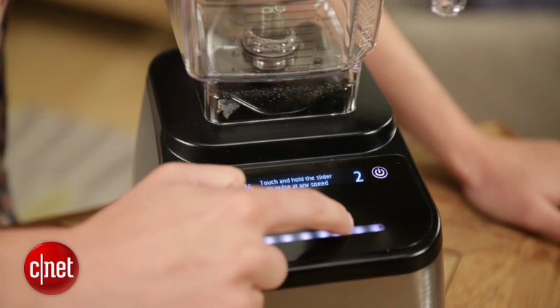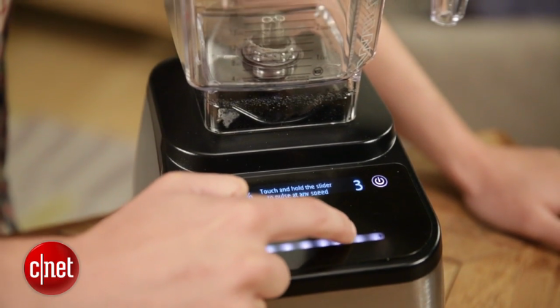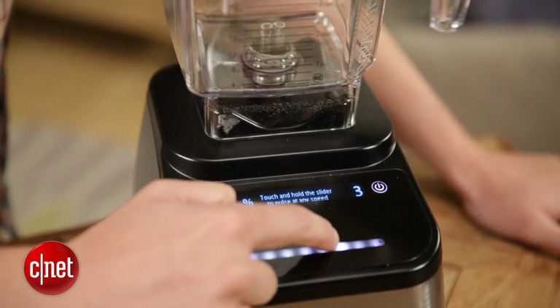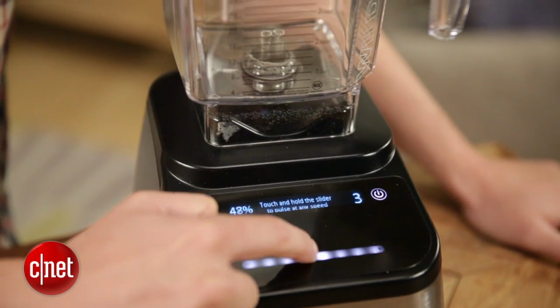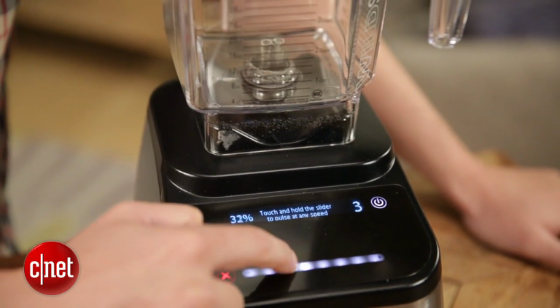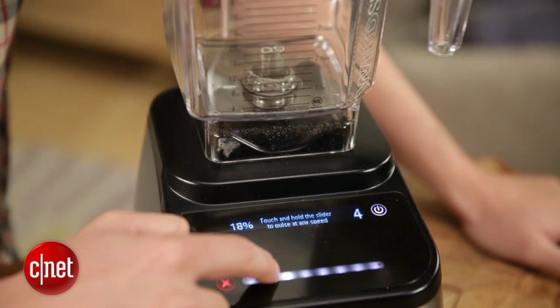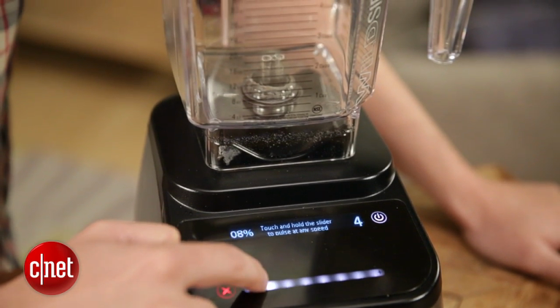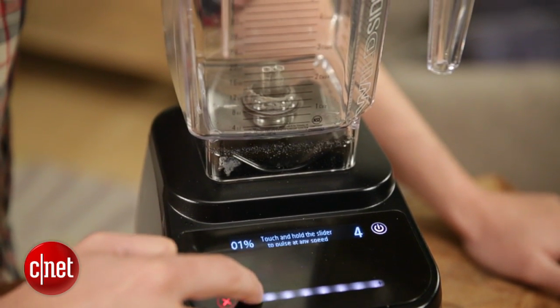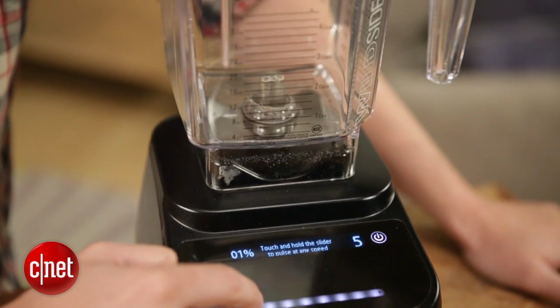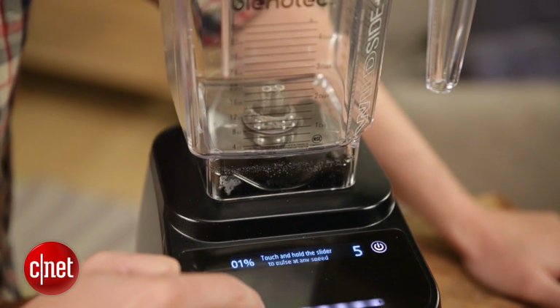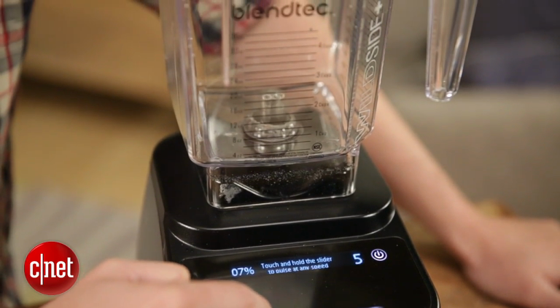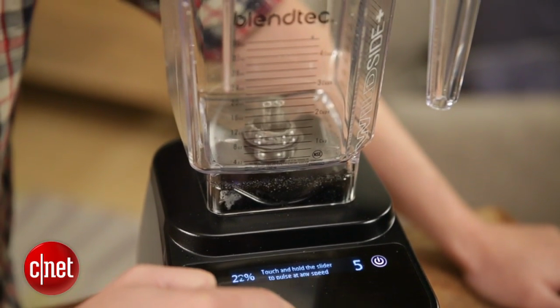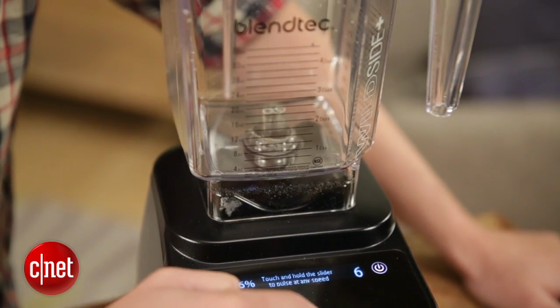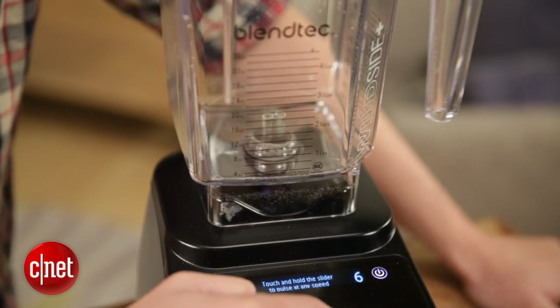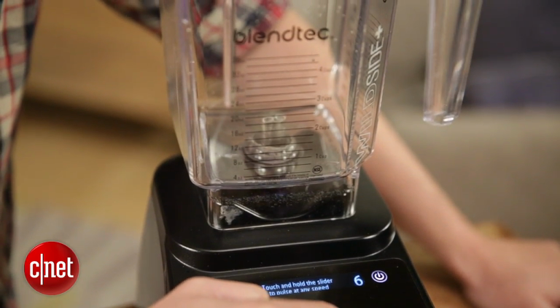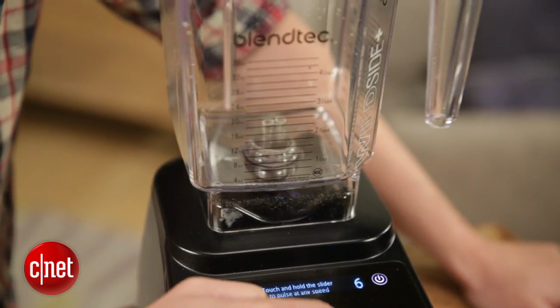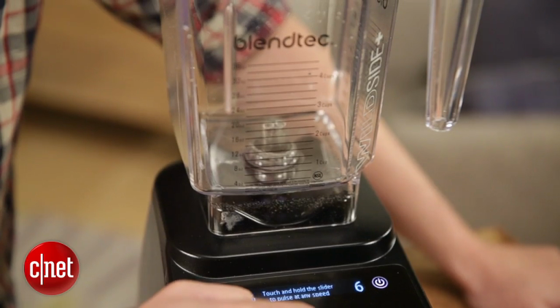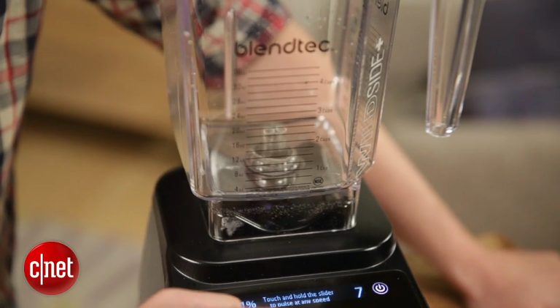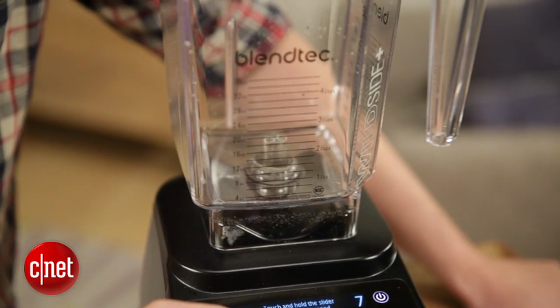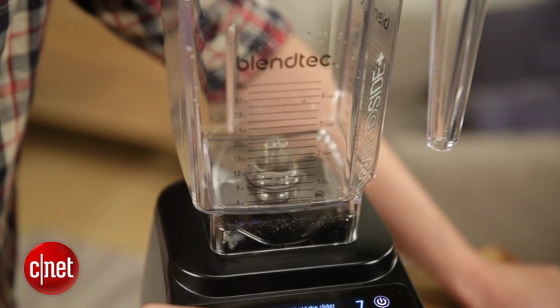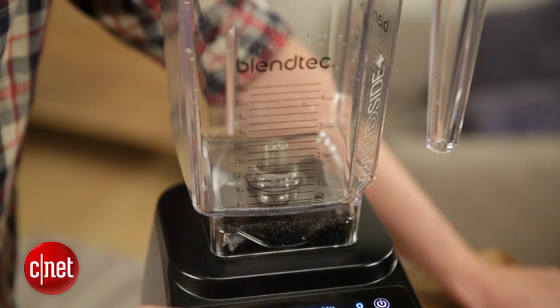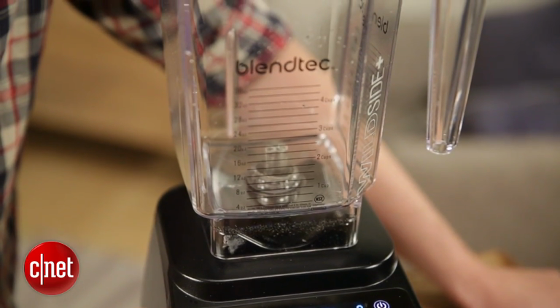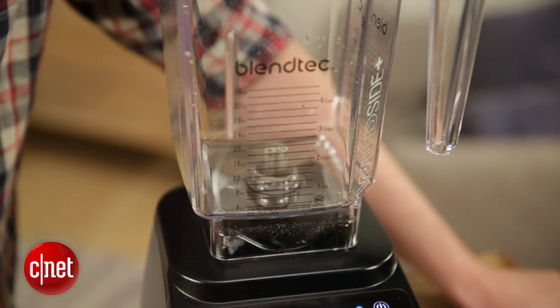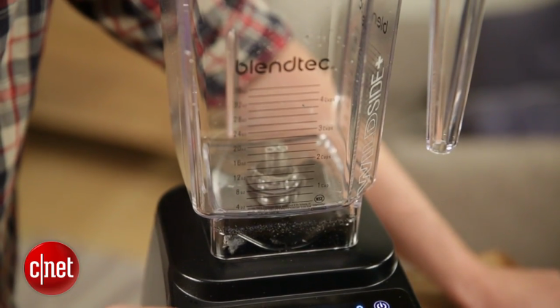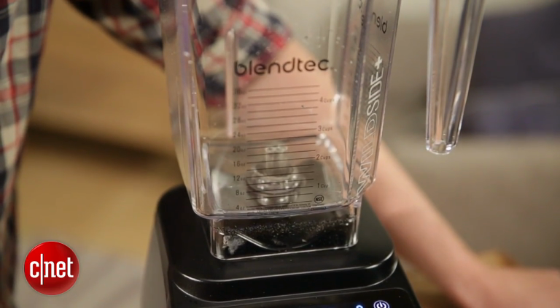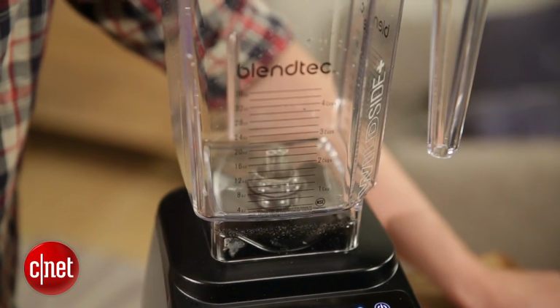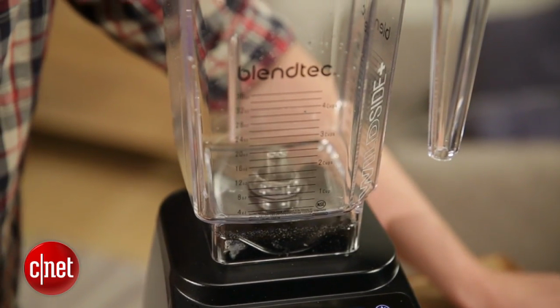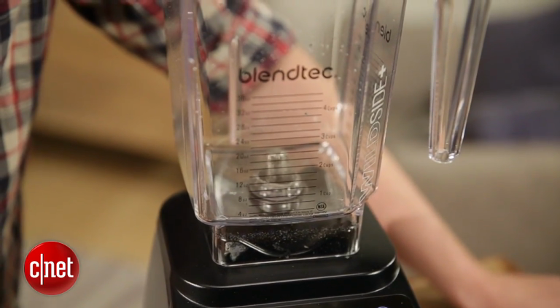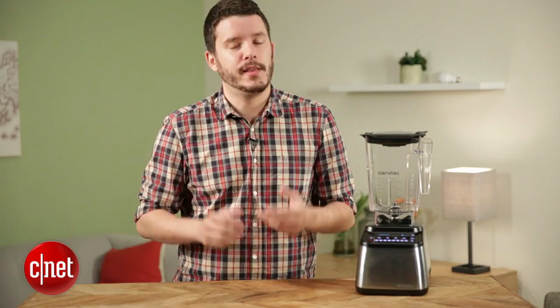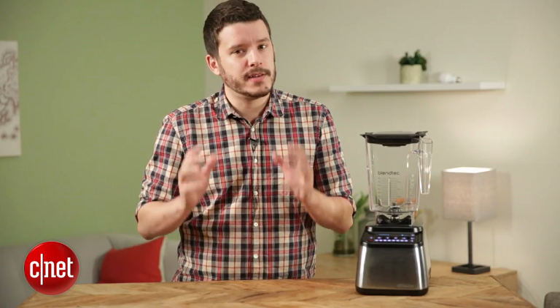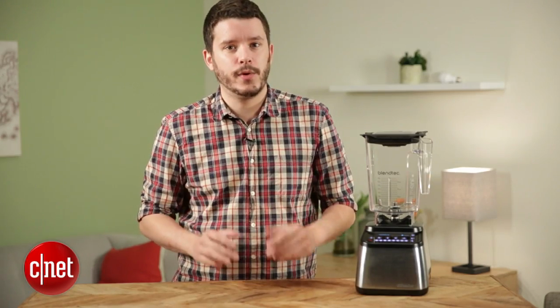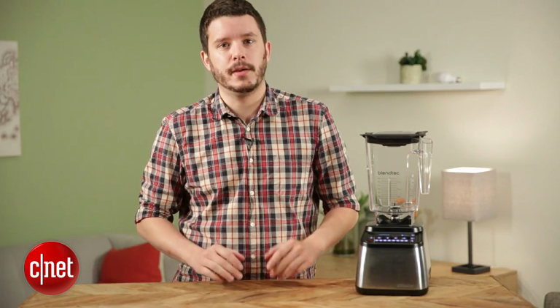With 1725 watts and a 3.4 peak horsepower motor, it's got a lot of juice — but perhaps too much for its own good. Let me tell you what I mean.